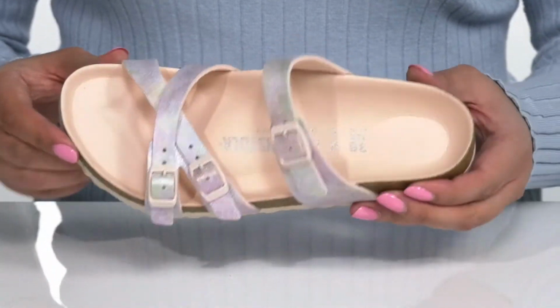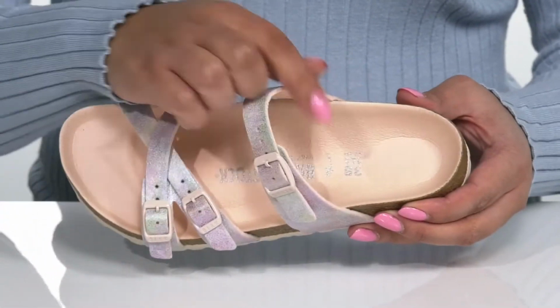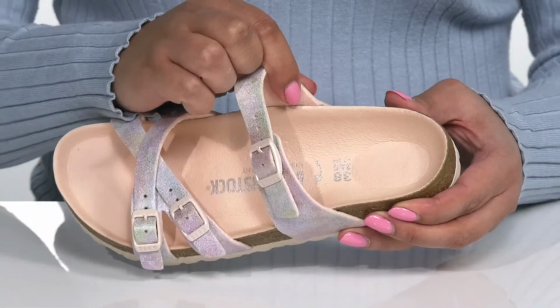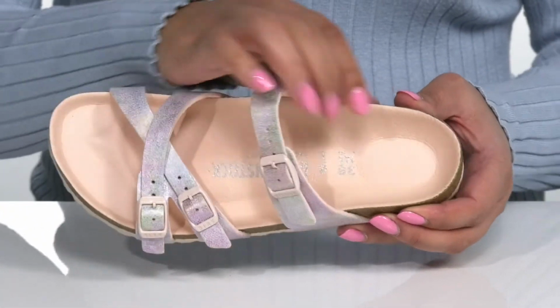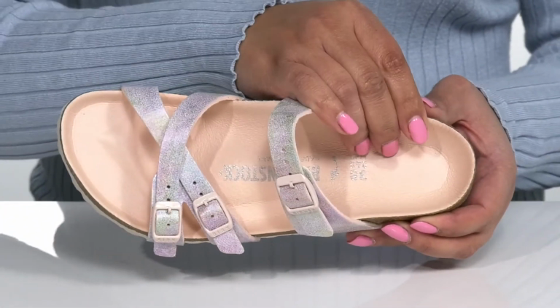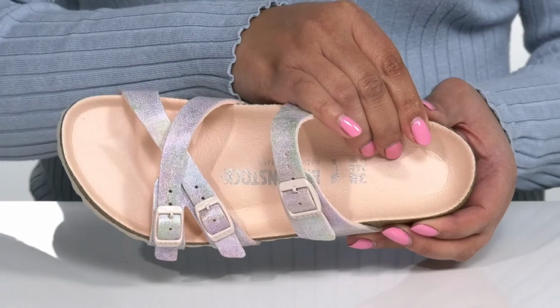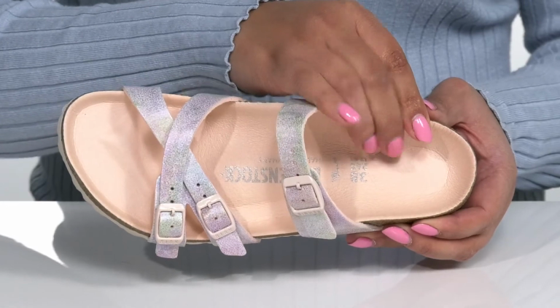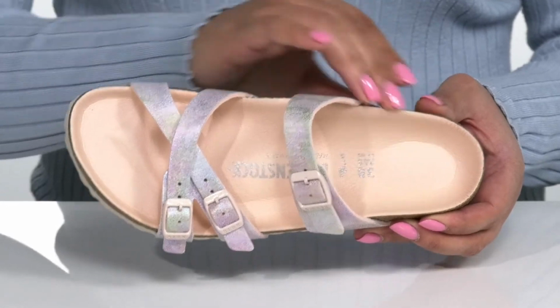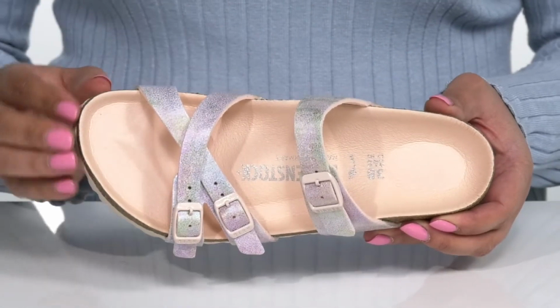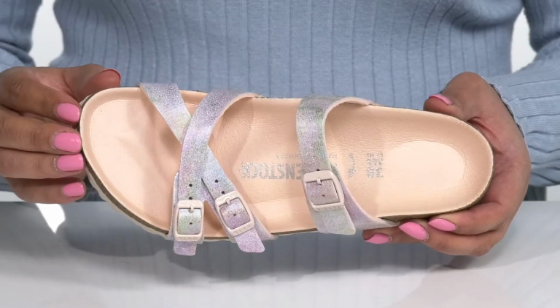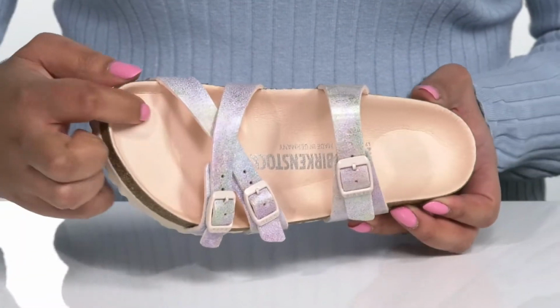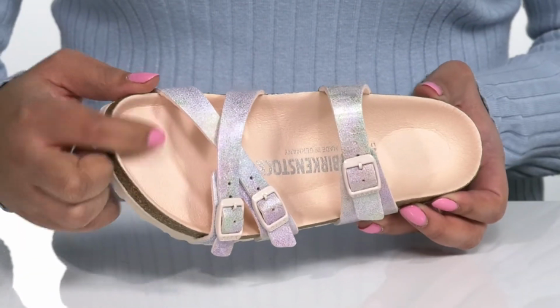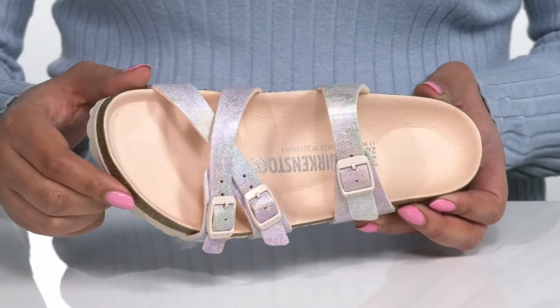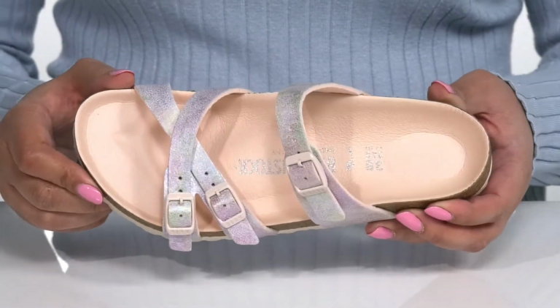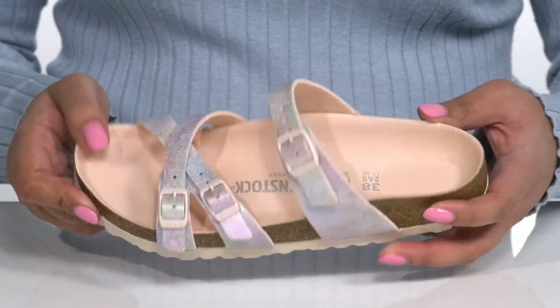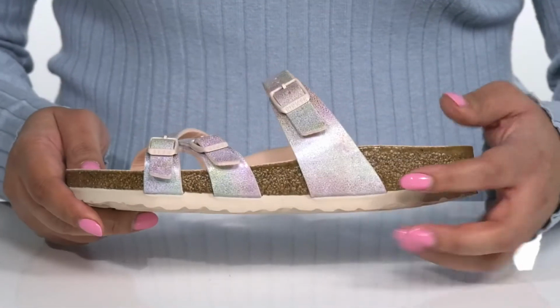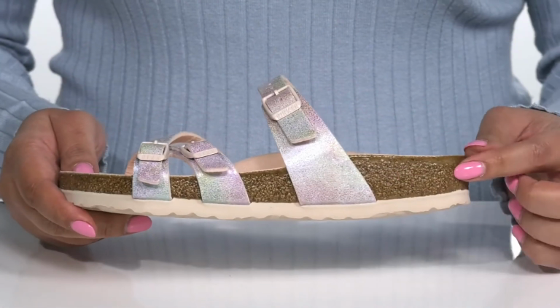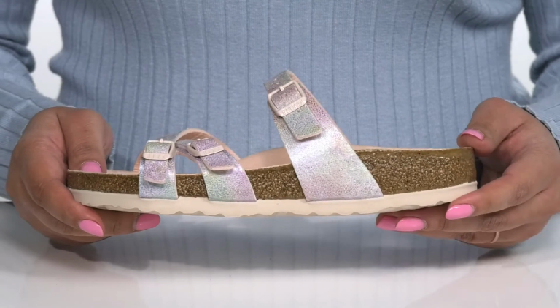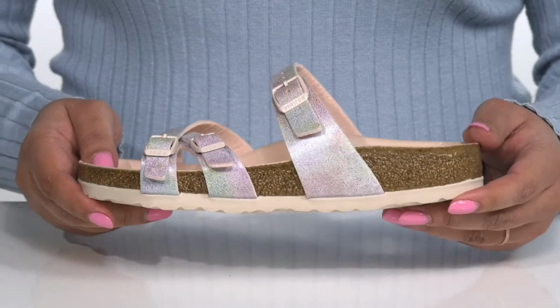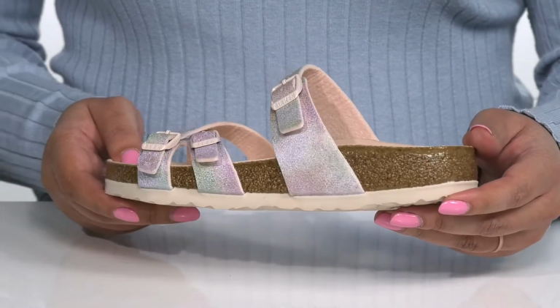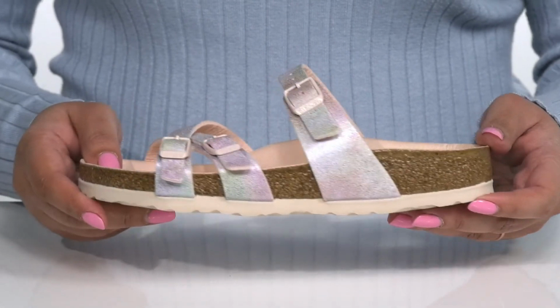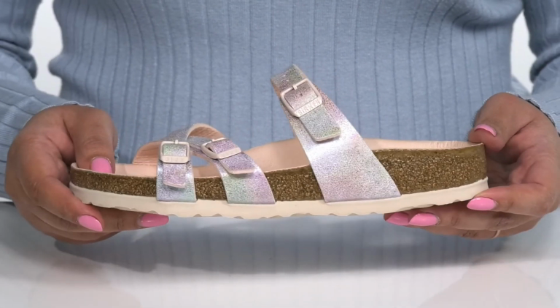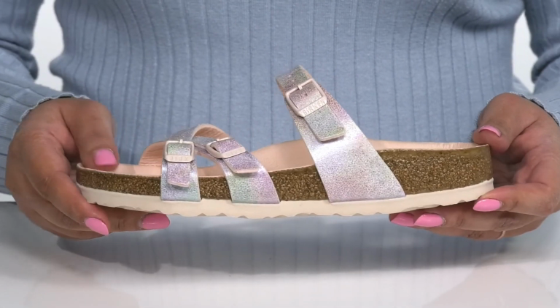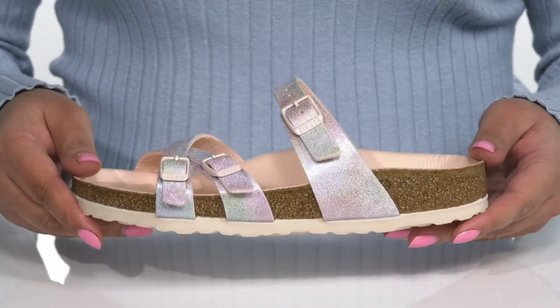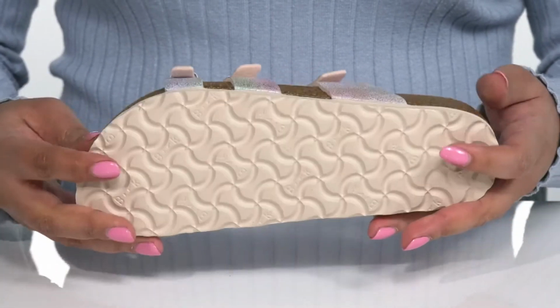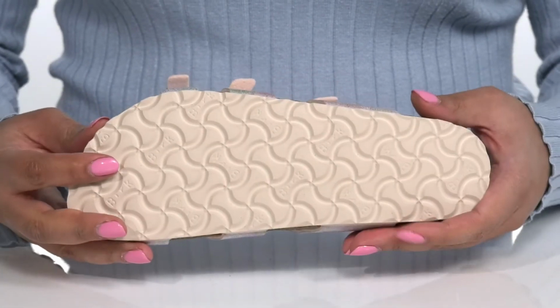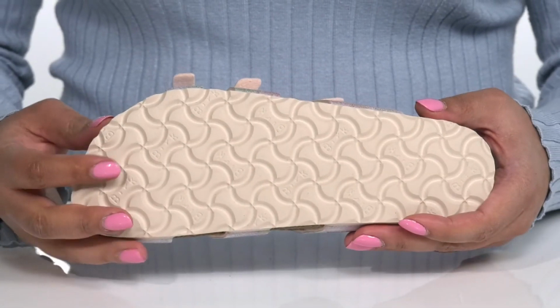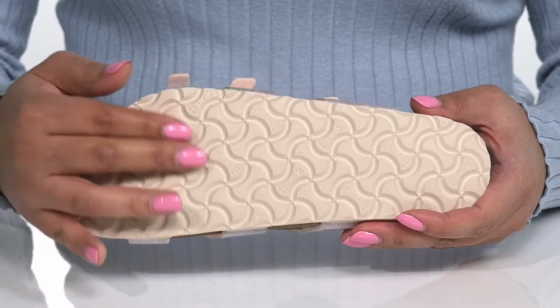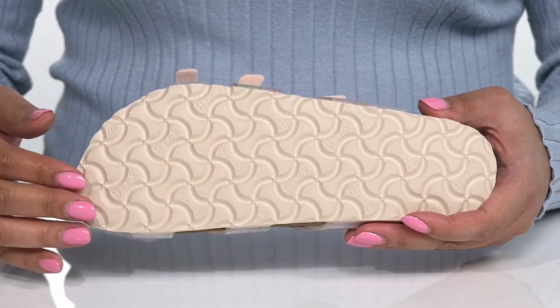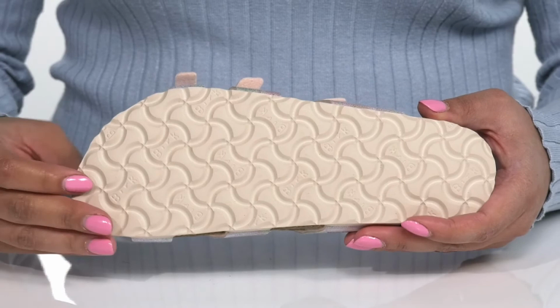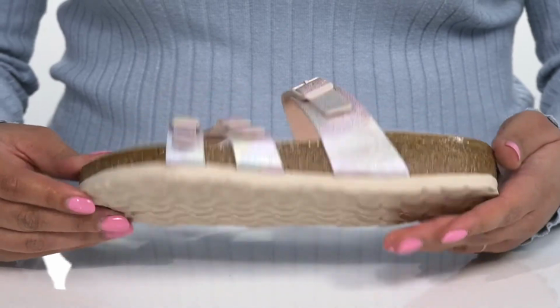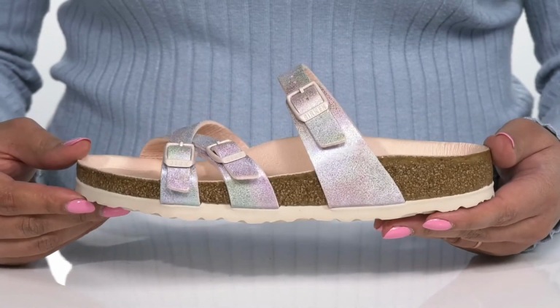There is a synthetic interior with a cushioned footbed that is contoured for comfort with a toe bar for grip. The cork midsole adds contrast to the shoe for added style and it's all on top of a durable synthetic outsole that is textured for traction.